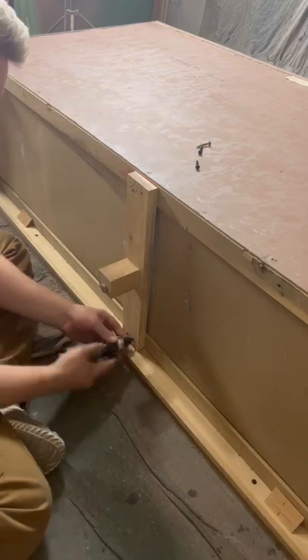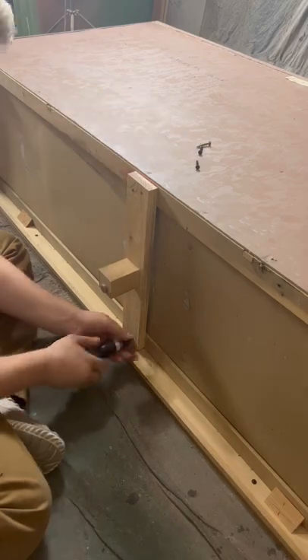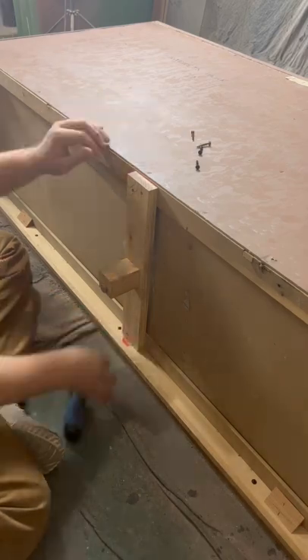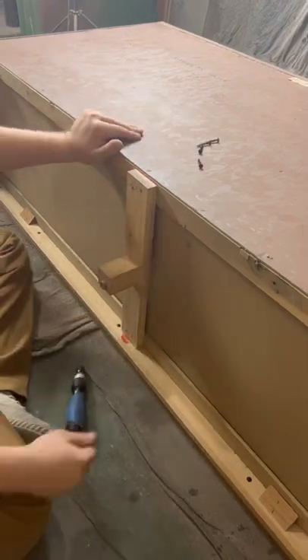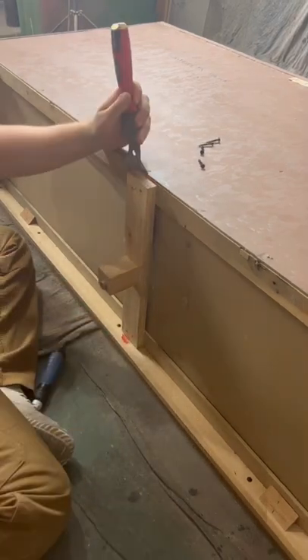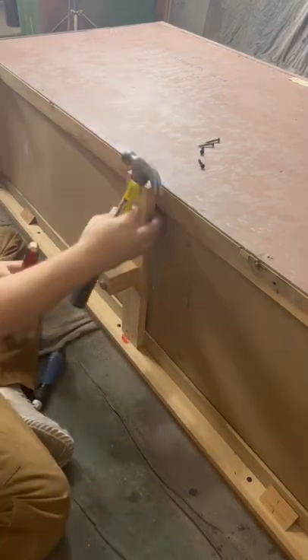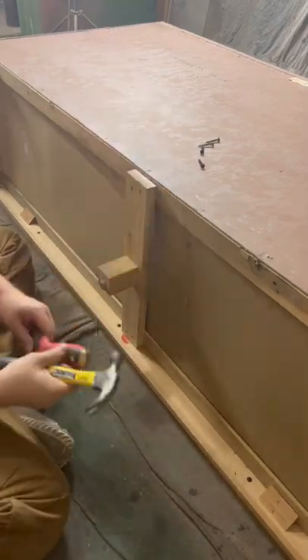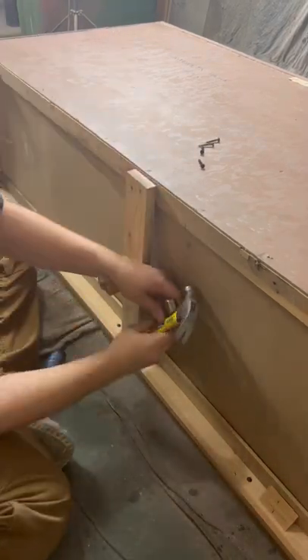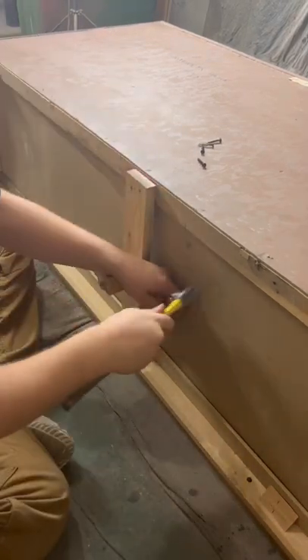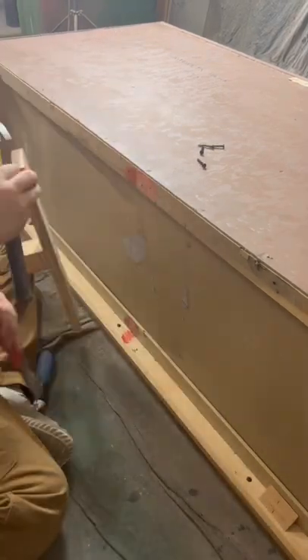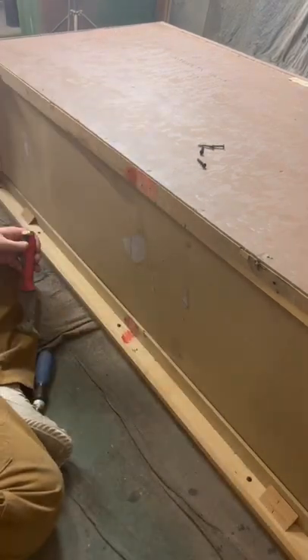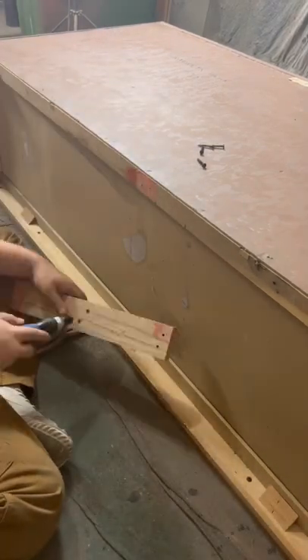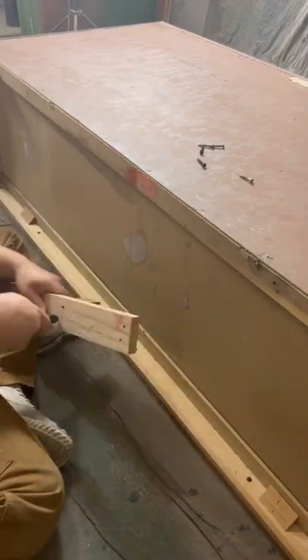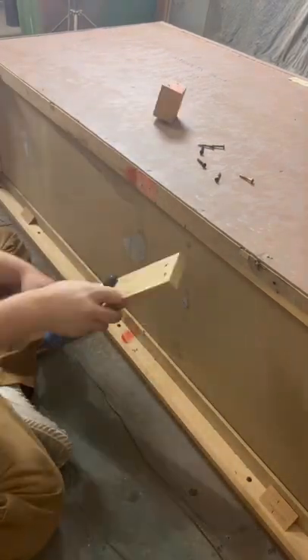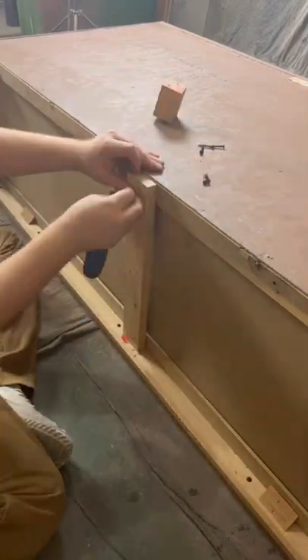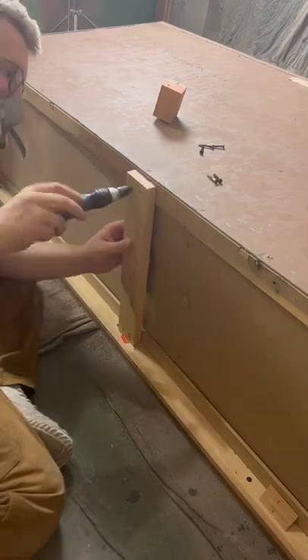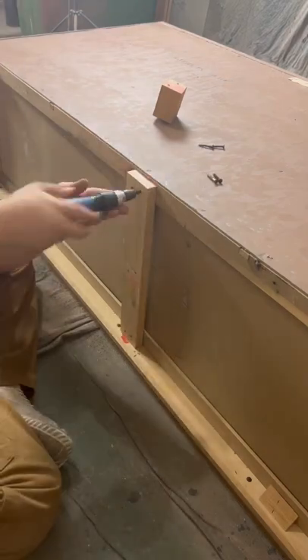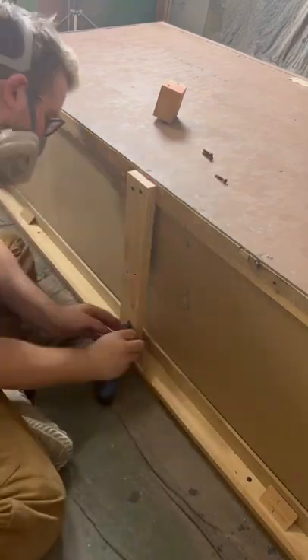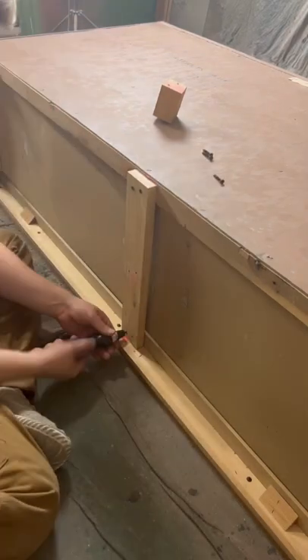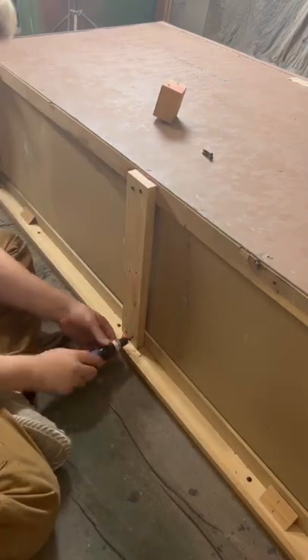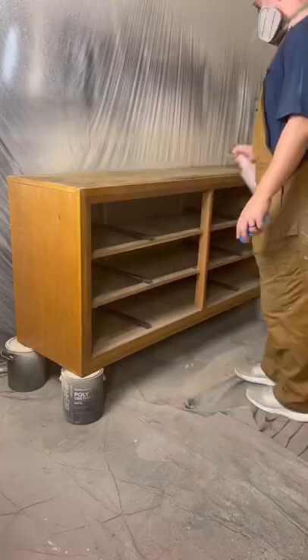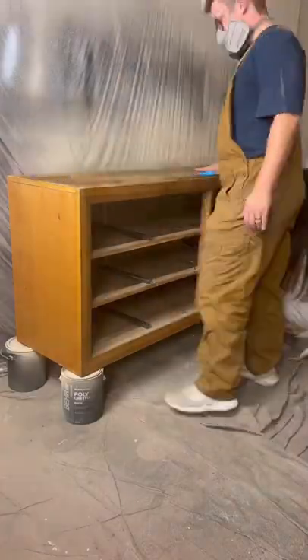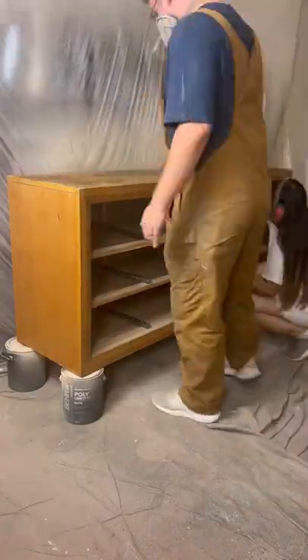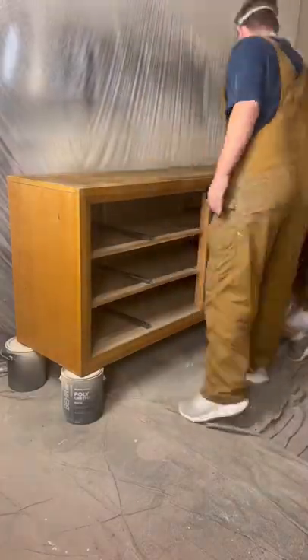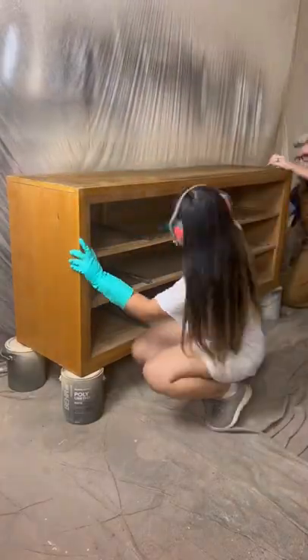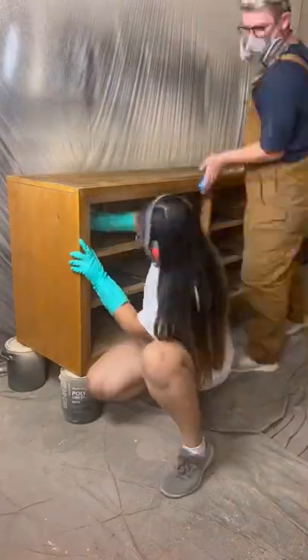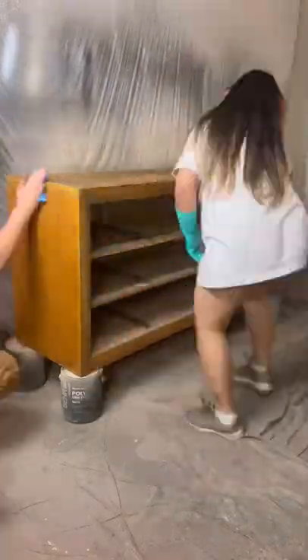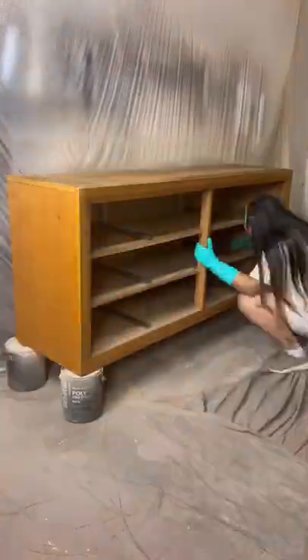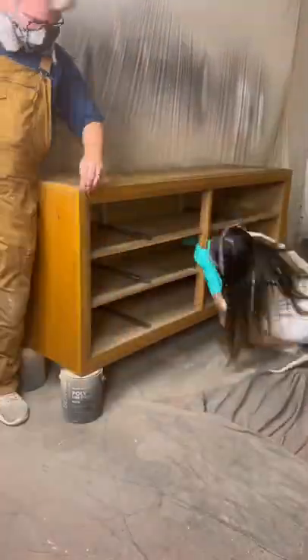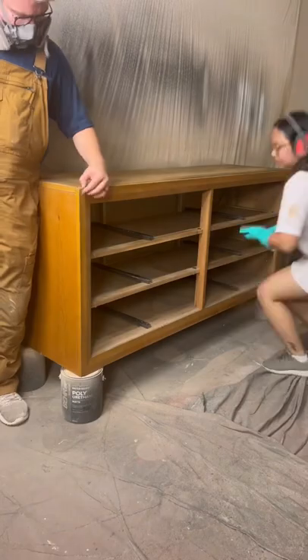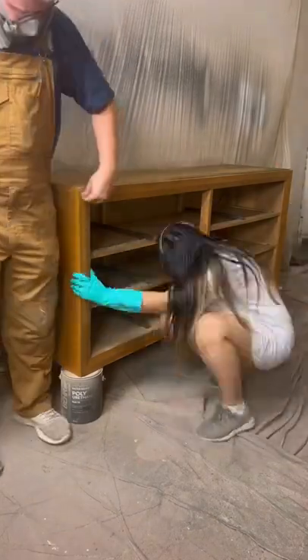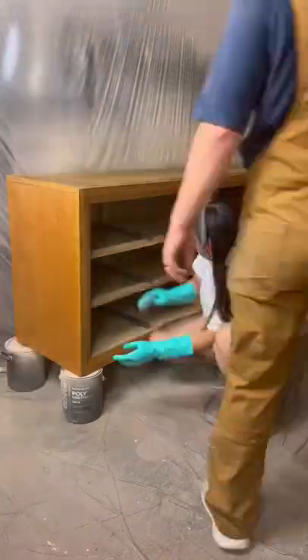We picked up a new track today to attach to our circular saw, which made this a breeze. With that out of the way, we cleaned the whole piece with Simple Green, gave everything a nice scuffed sand, before giving the whole piece a solid coat of primer.